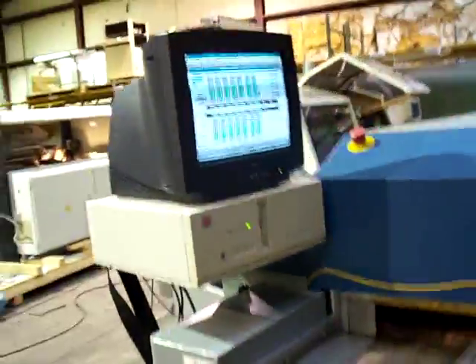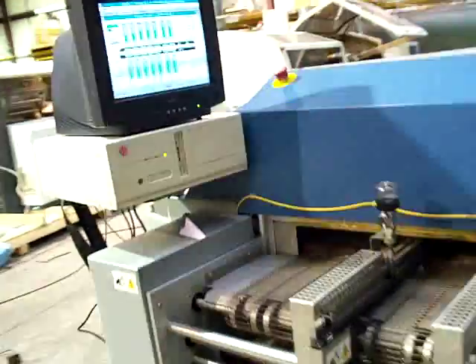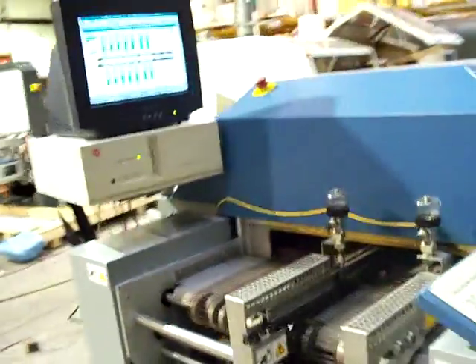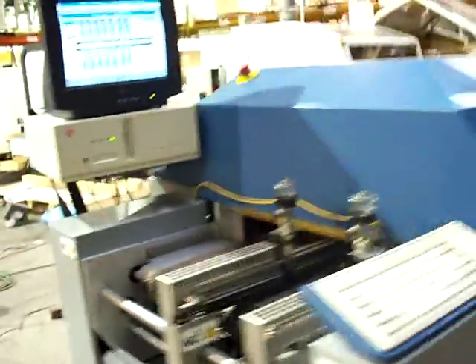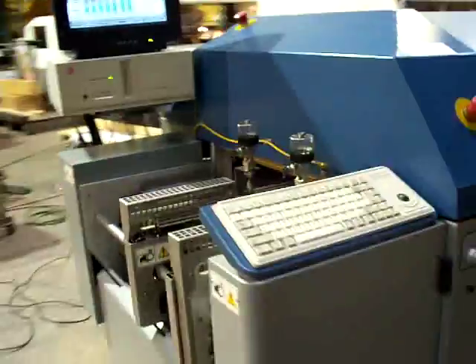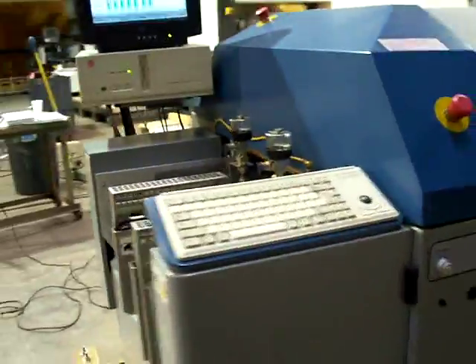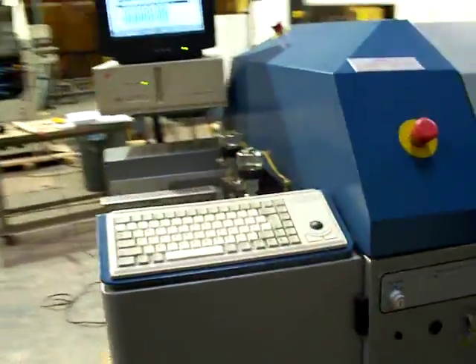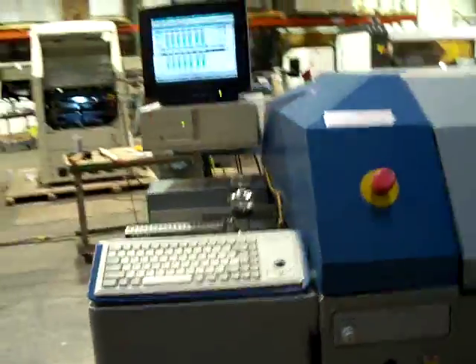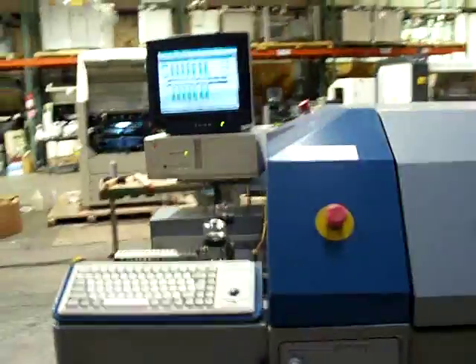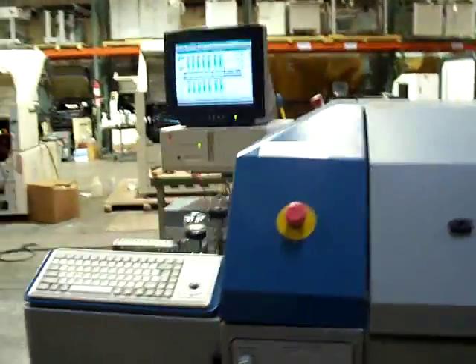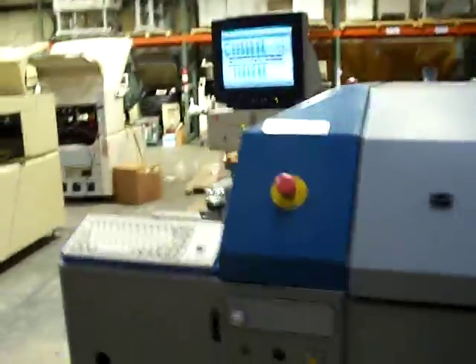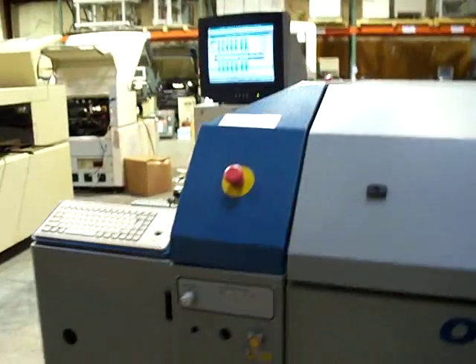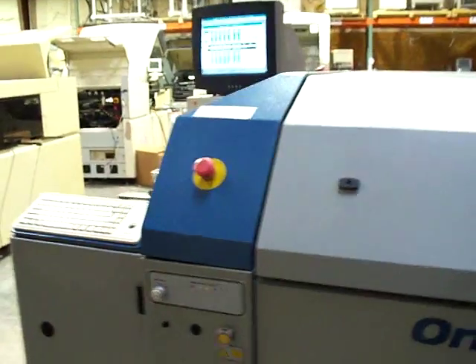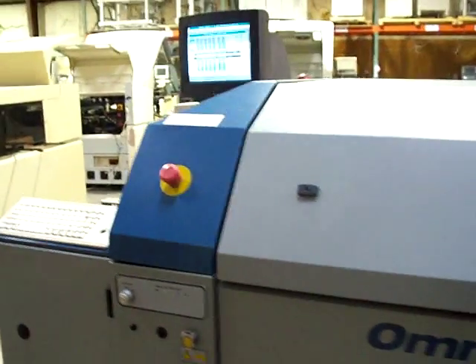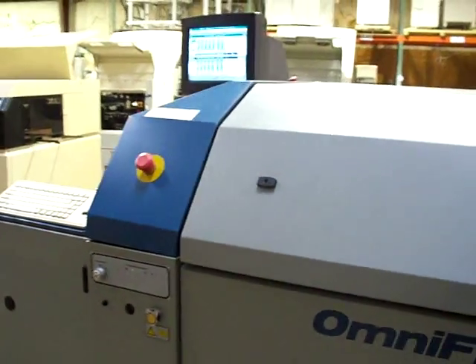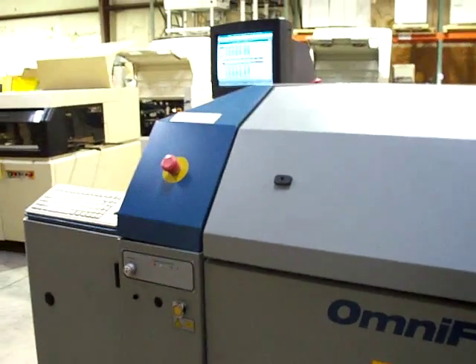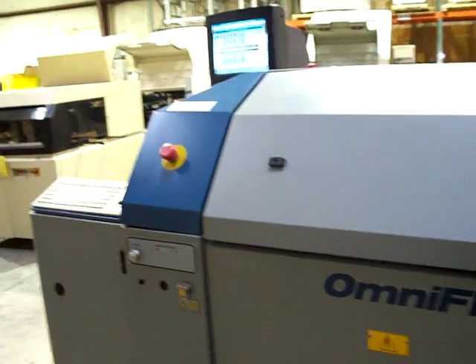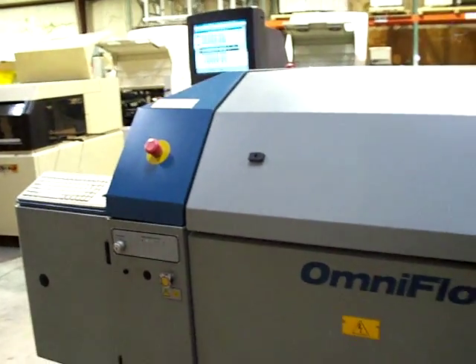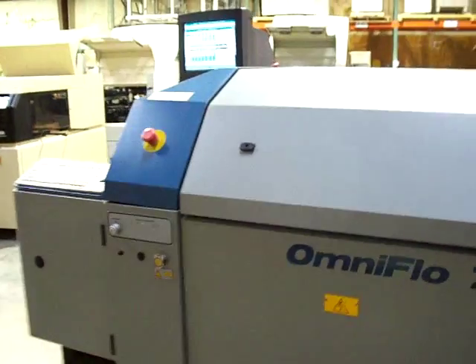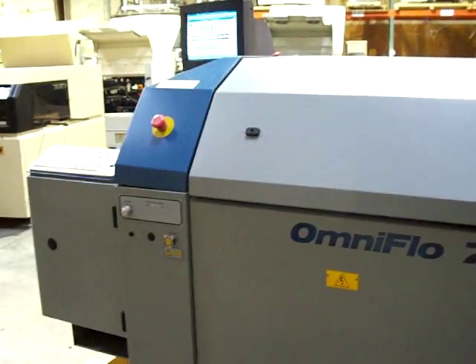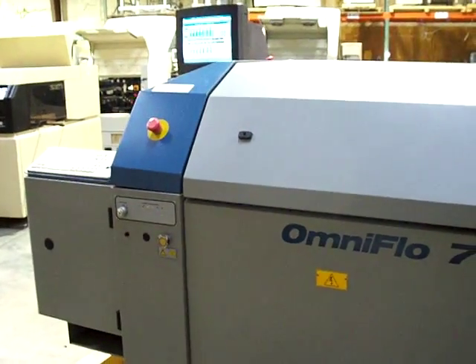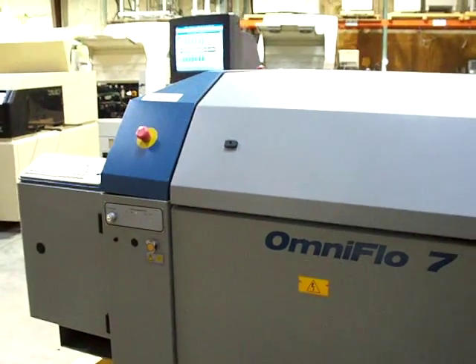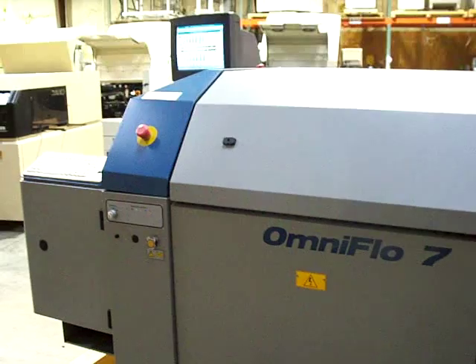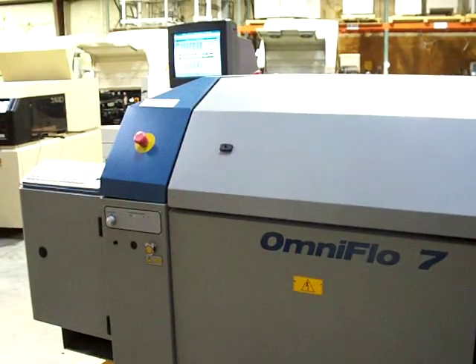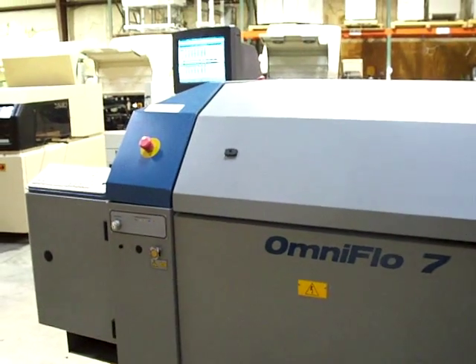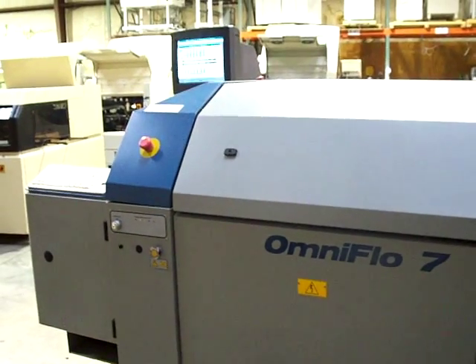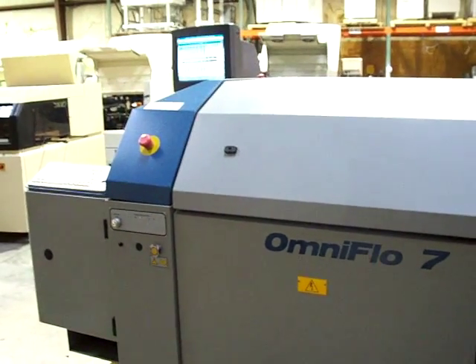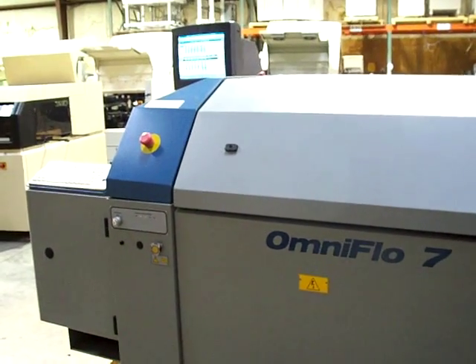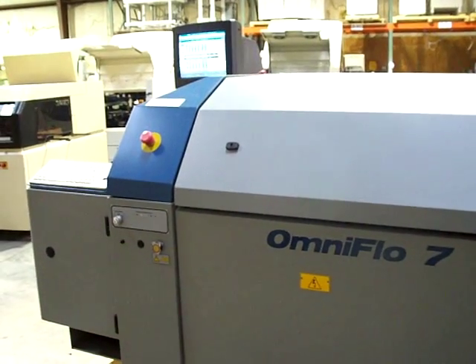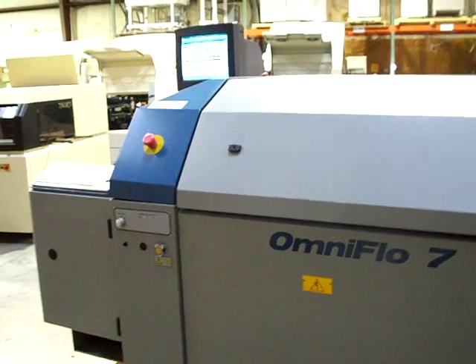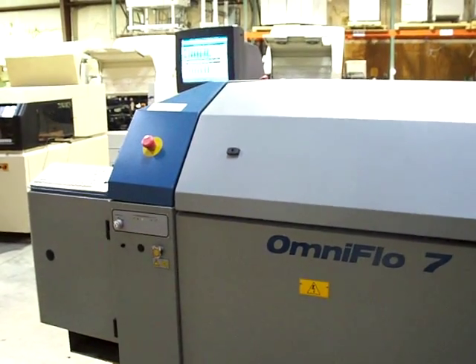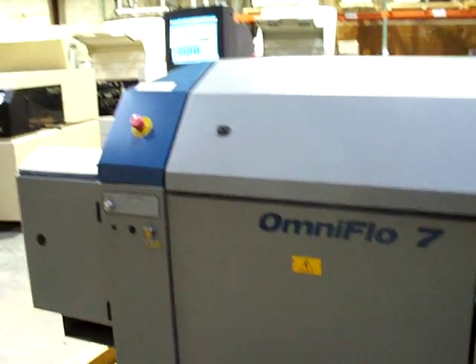Take a quick walk around the machine. Again, this is Cardinal Circuit. You can visit our website for other equipment available at www.cardinalcircuit.com.